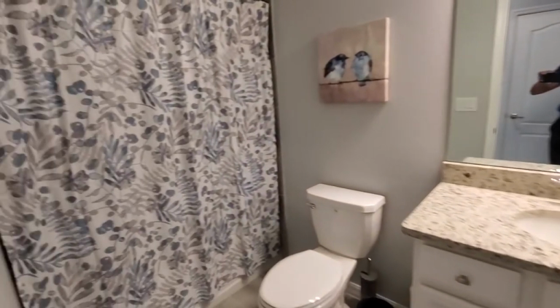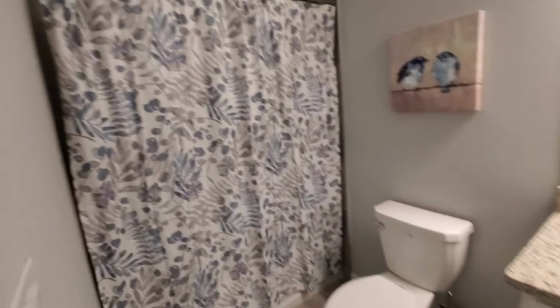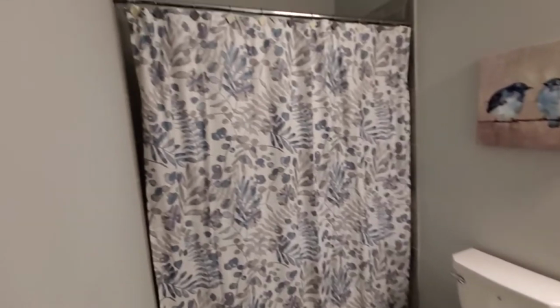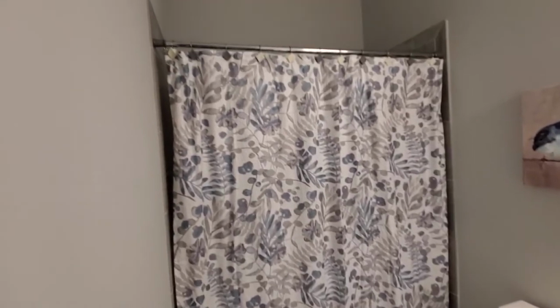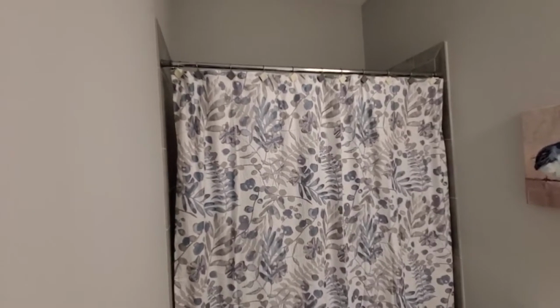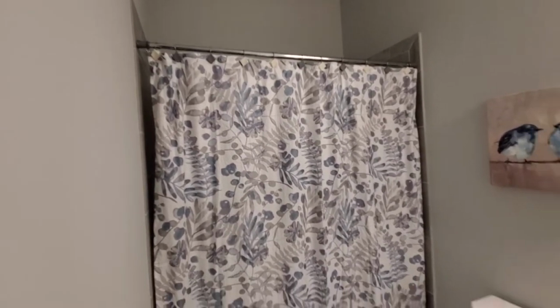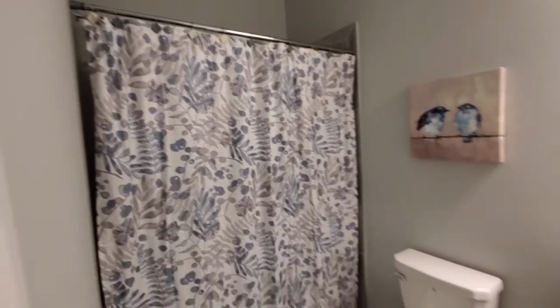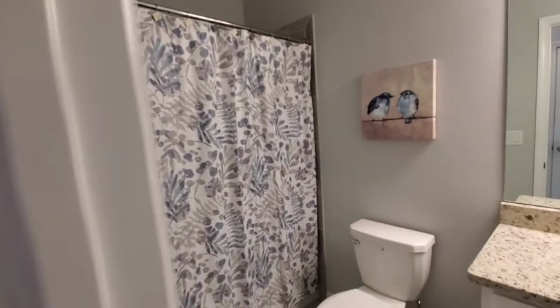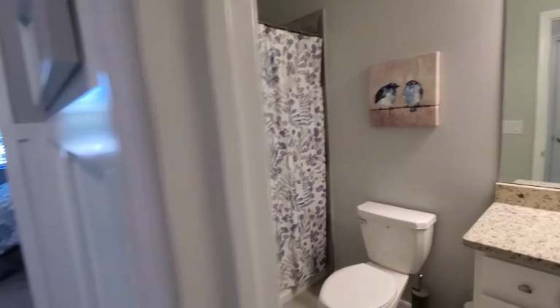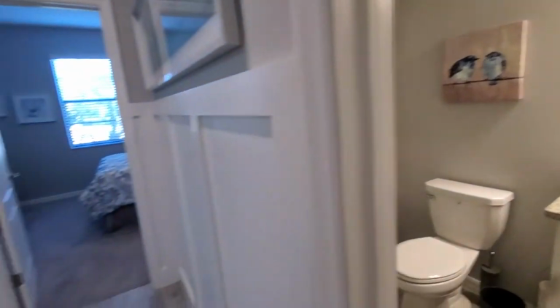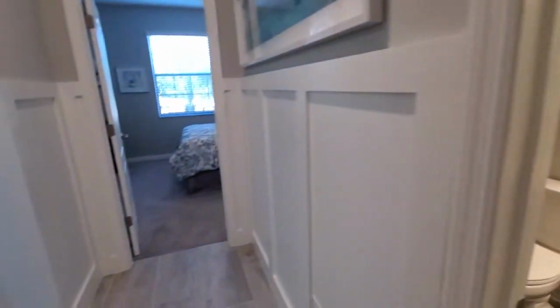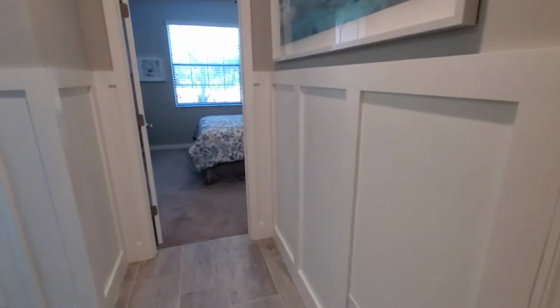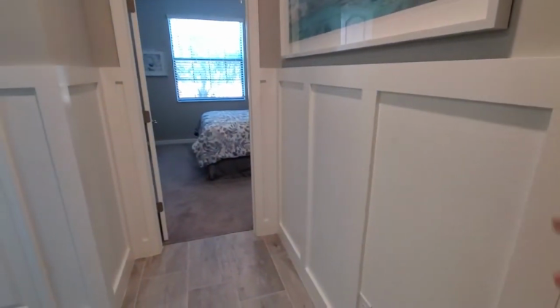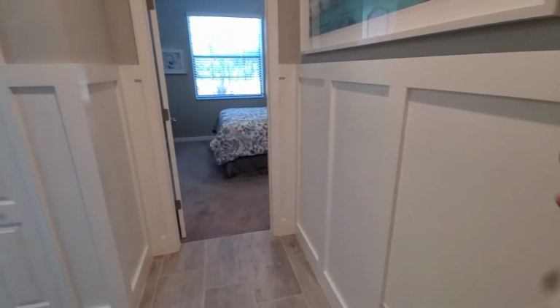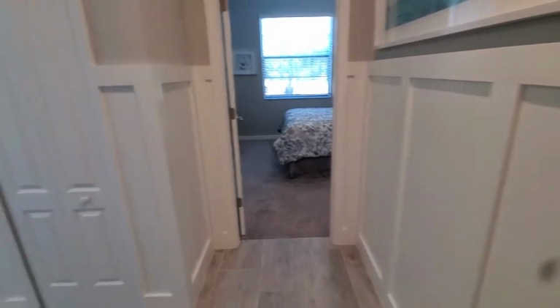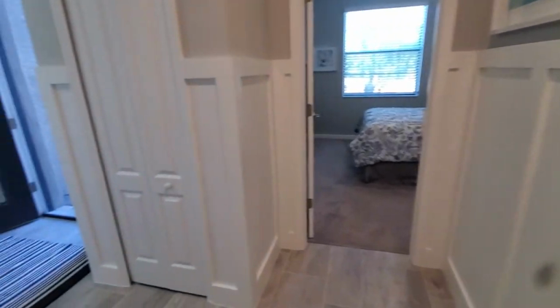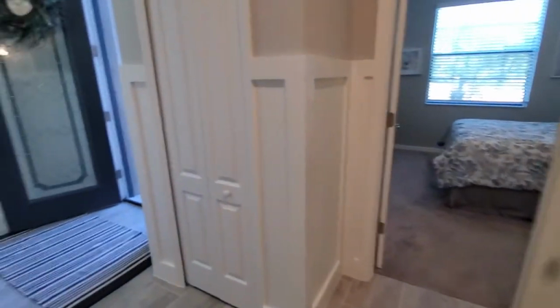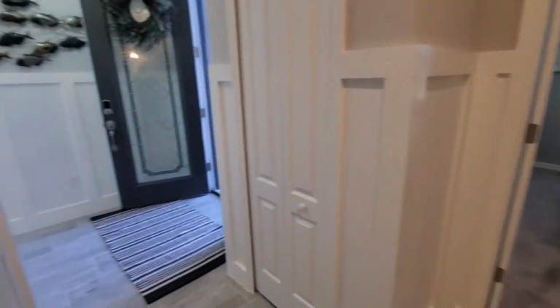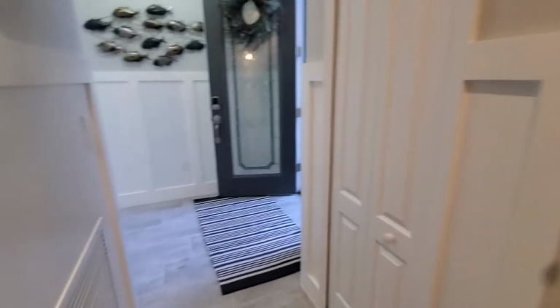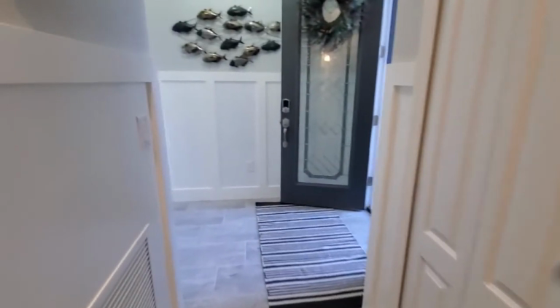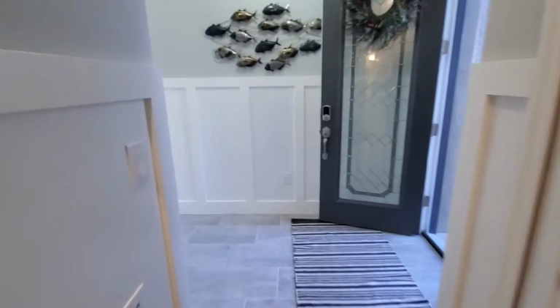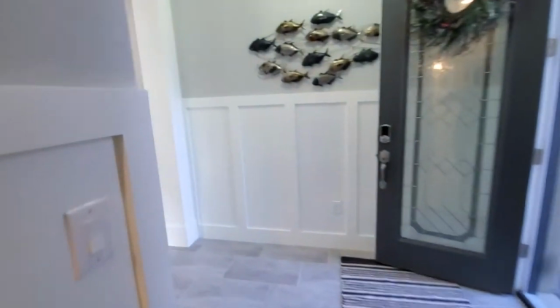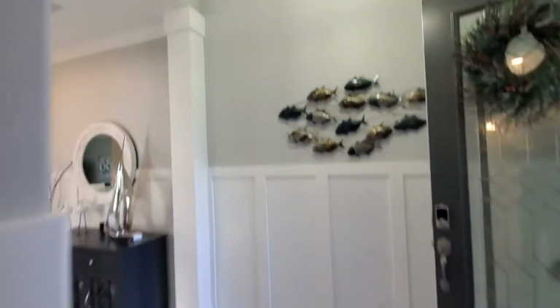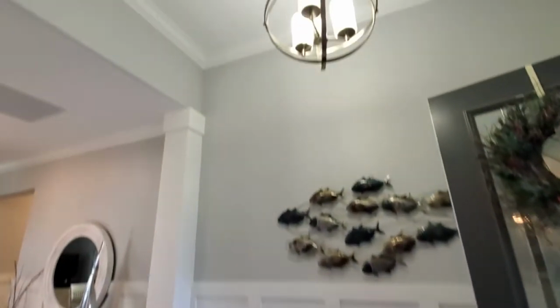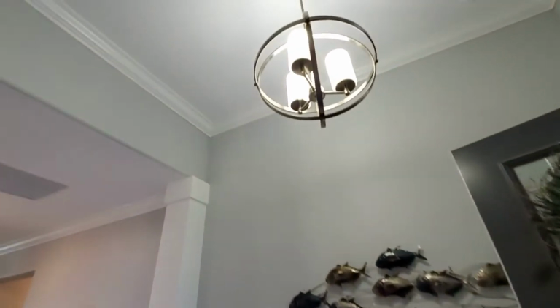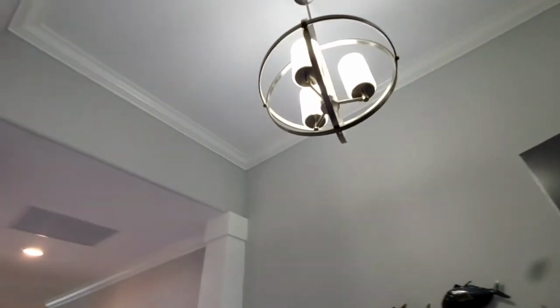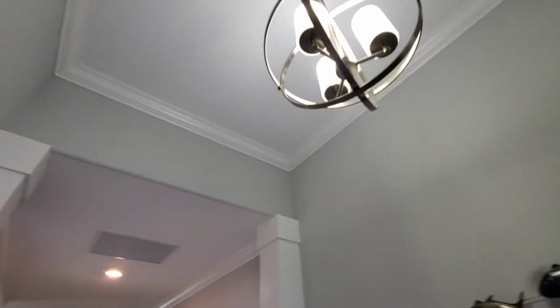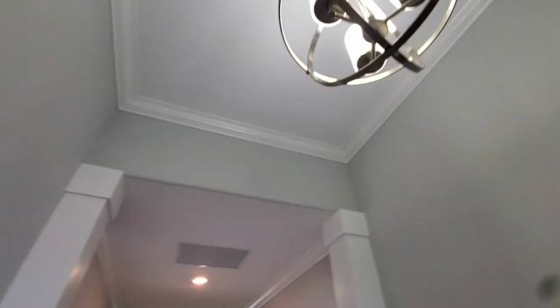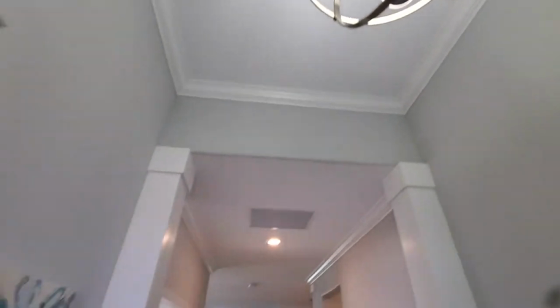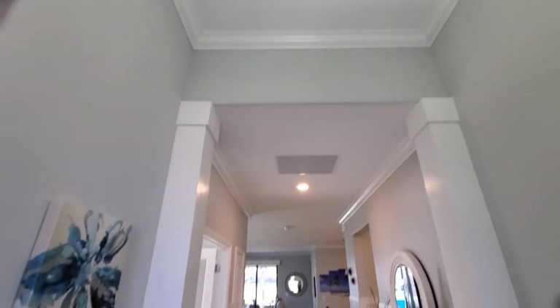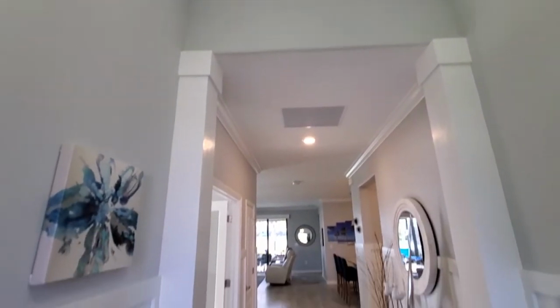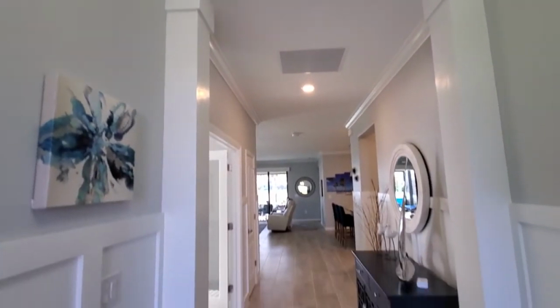You've got the single sink, commode, and combination tub and shower. Notice also the wainscoting throughout the front of the home as we go through, and upgraded lighting and fans throughout.